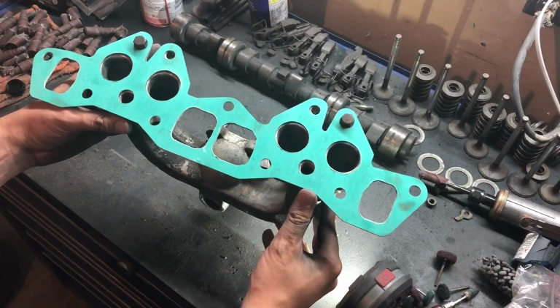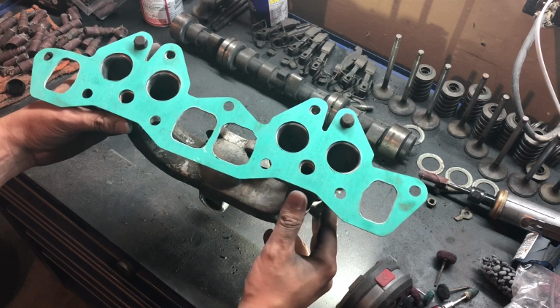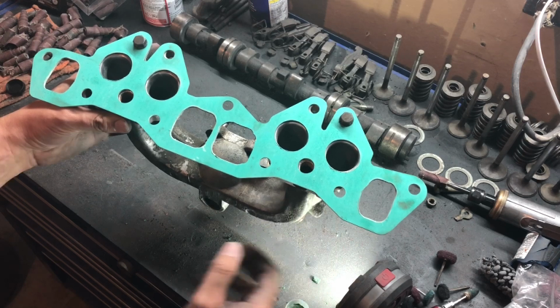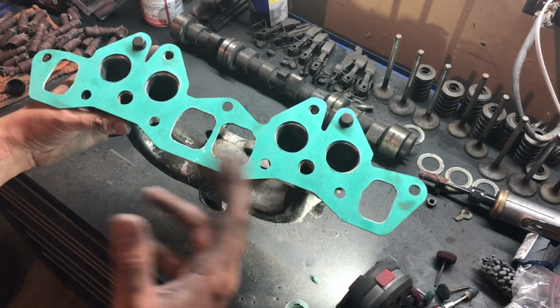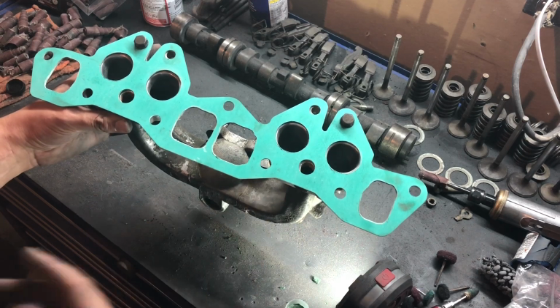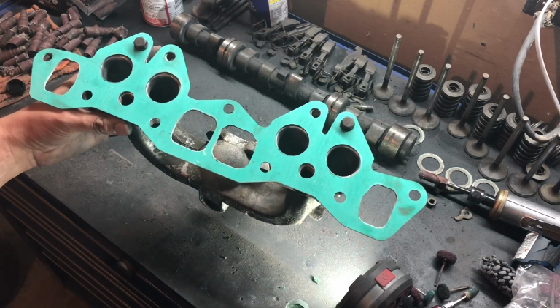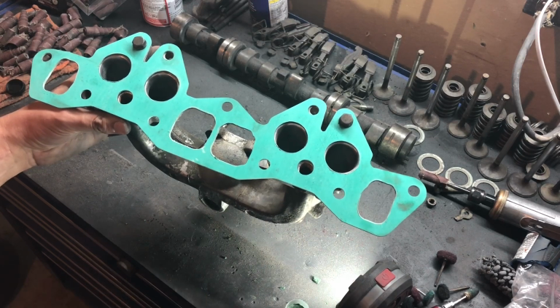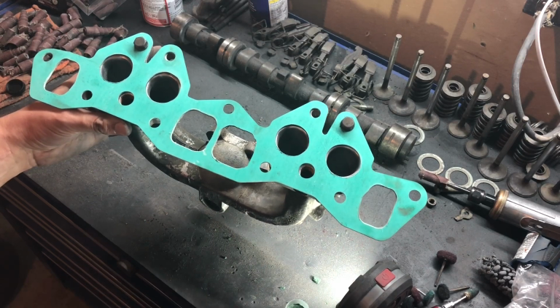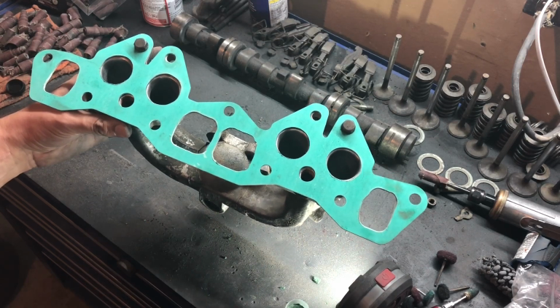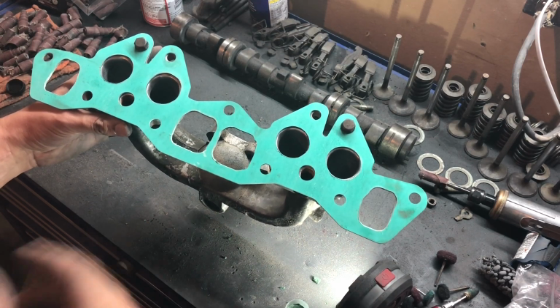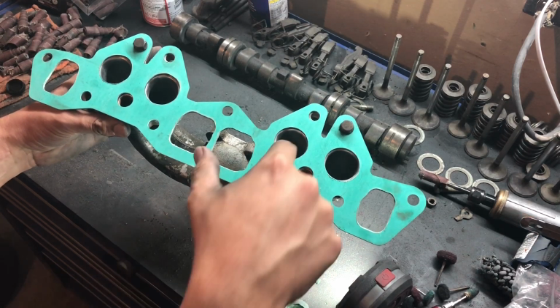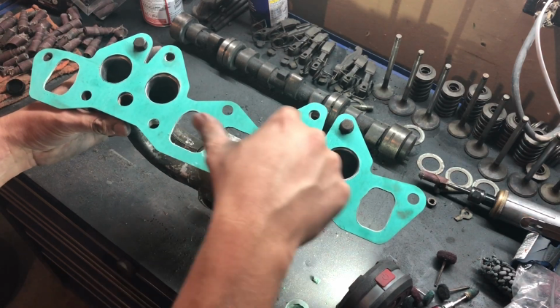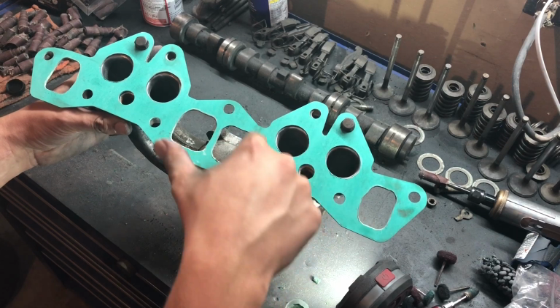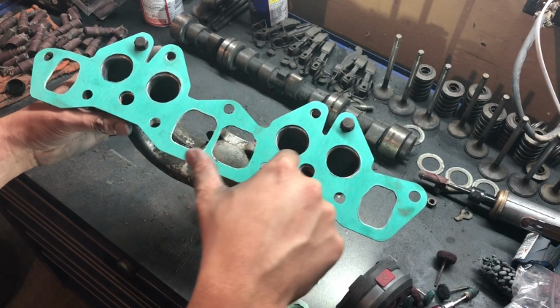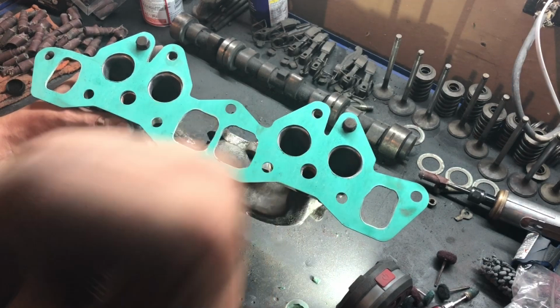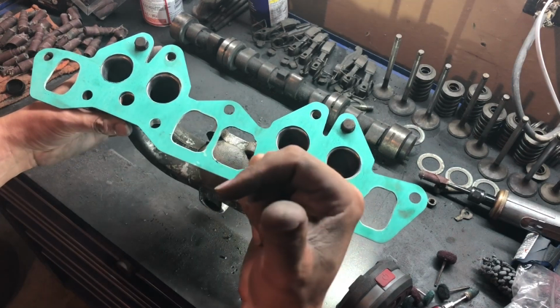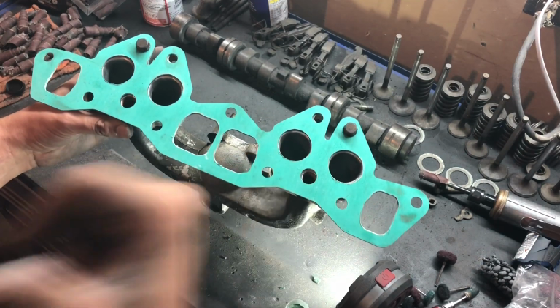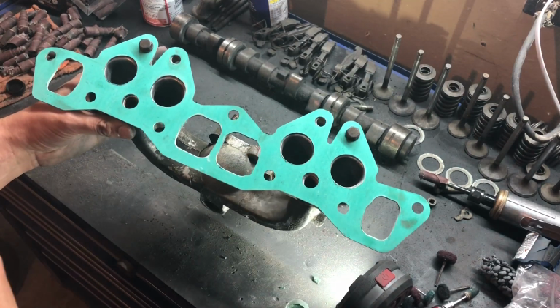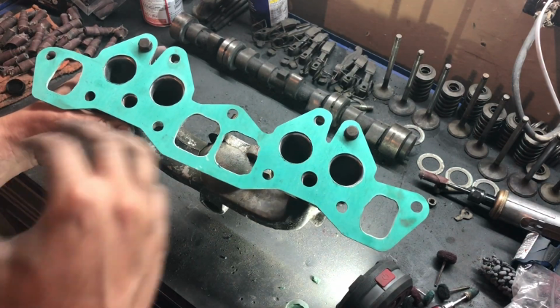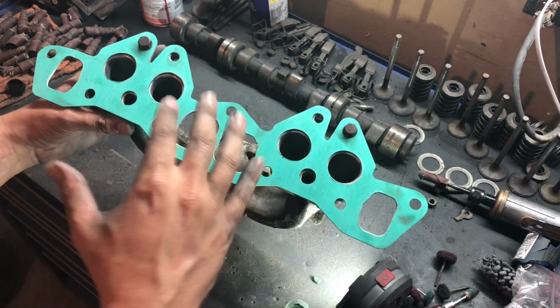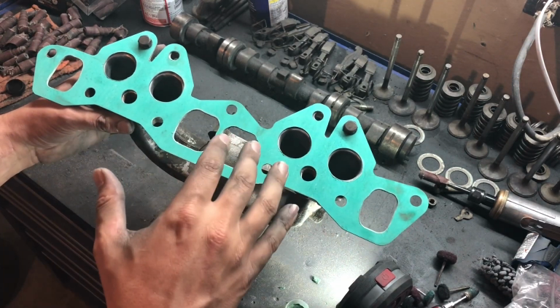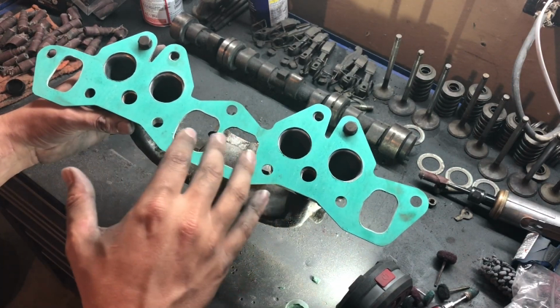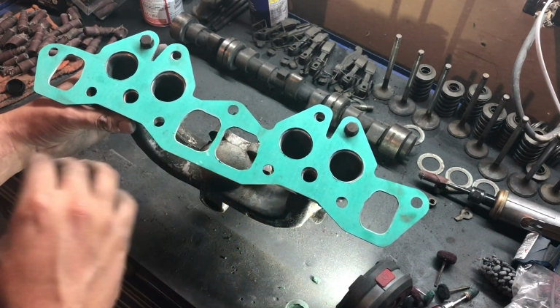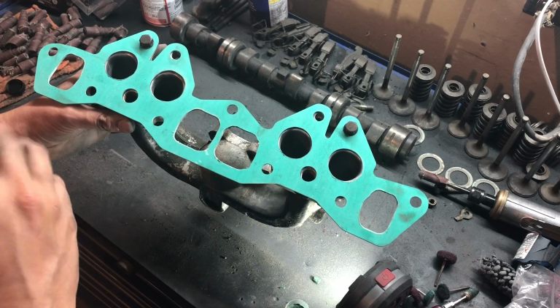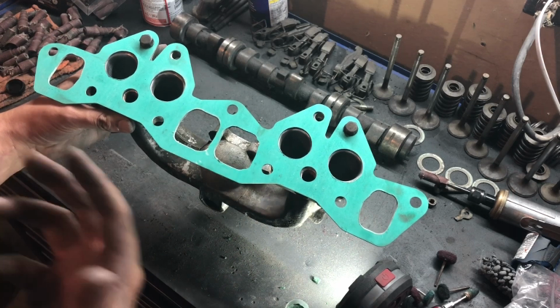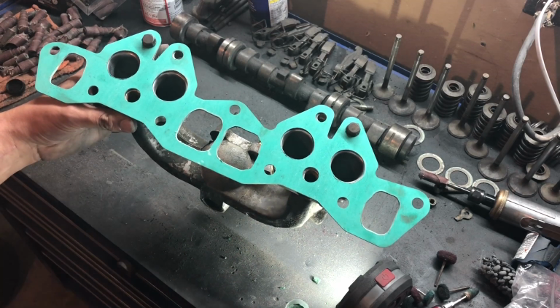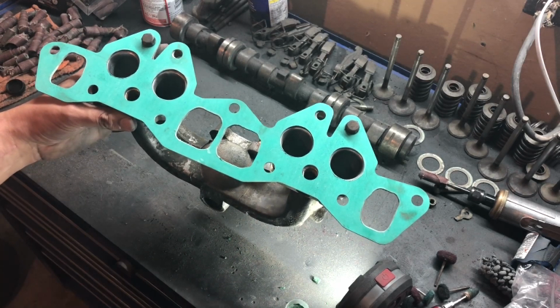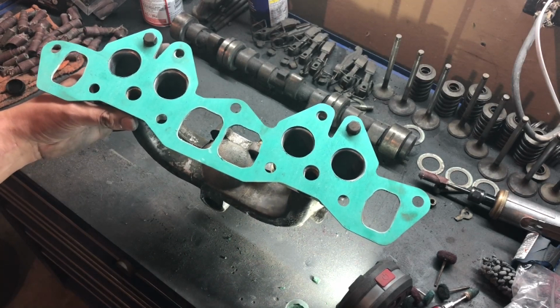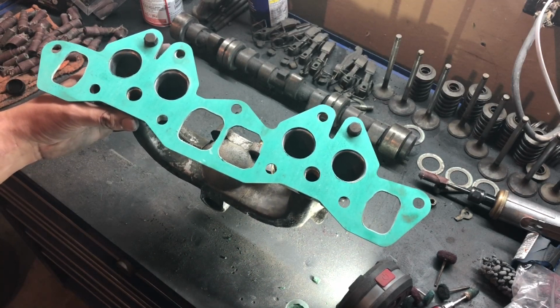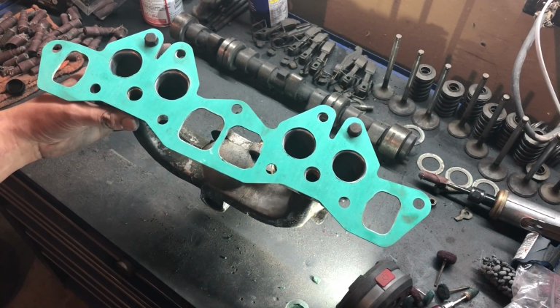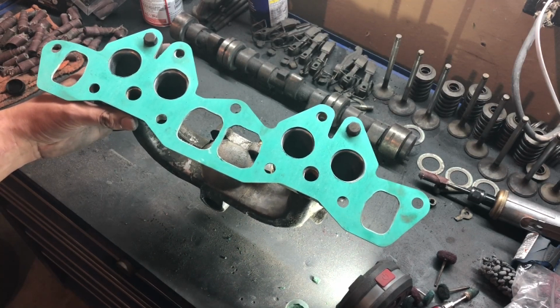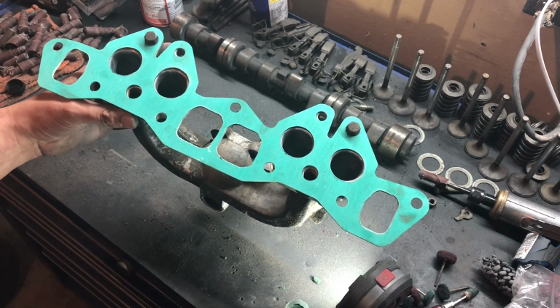Now over here with the intake — I've already done all the same steps I did on the other. But the difference is I actually port matched these to the actual head. So now this will flow a lot better, and hopefully get just a few more horsepower out of this little engine, just to have a little more fun with it.